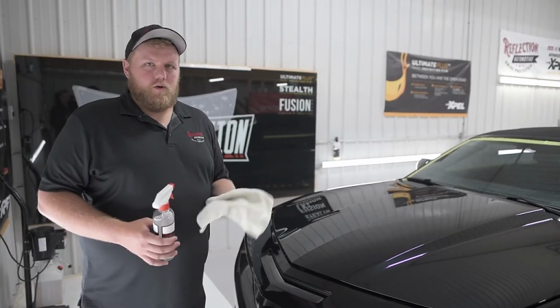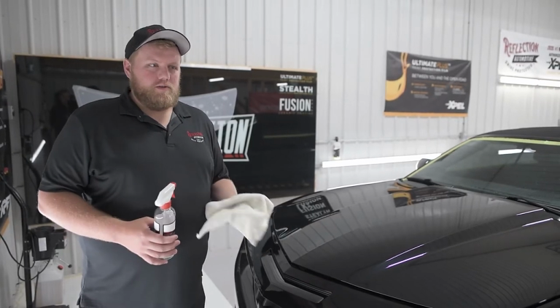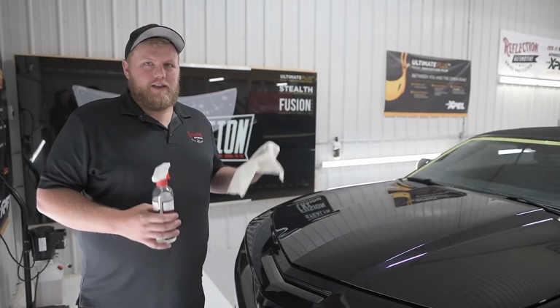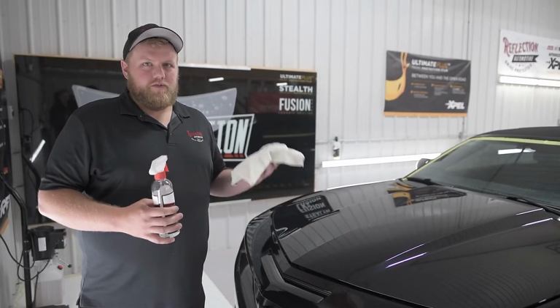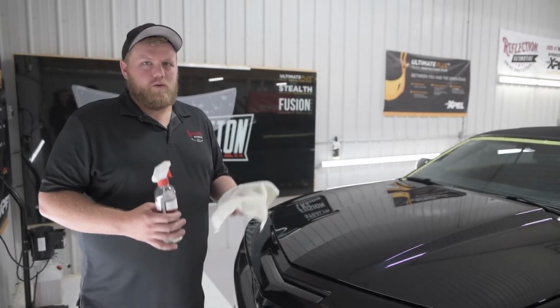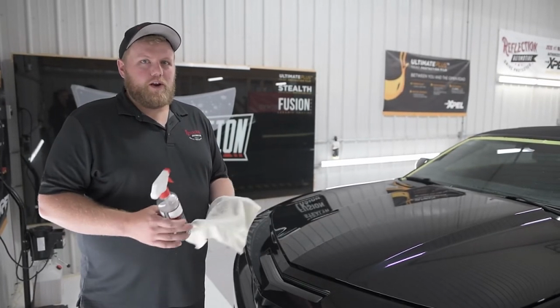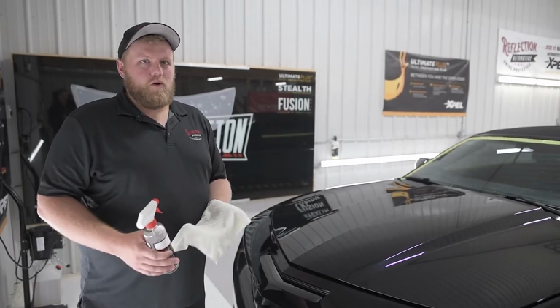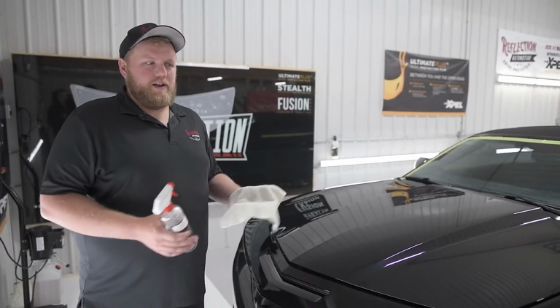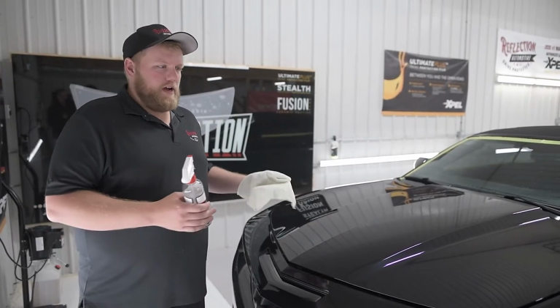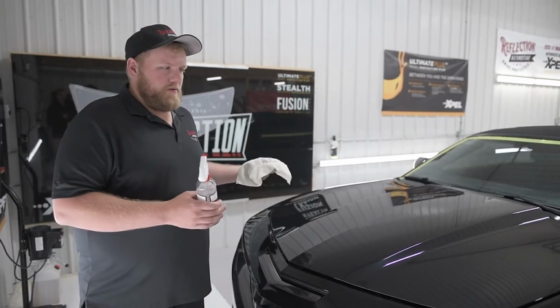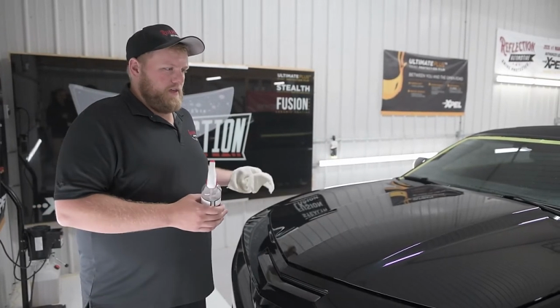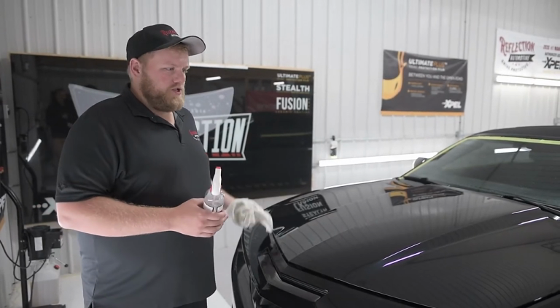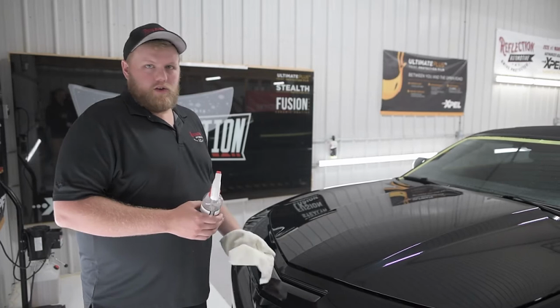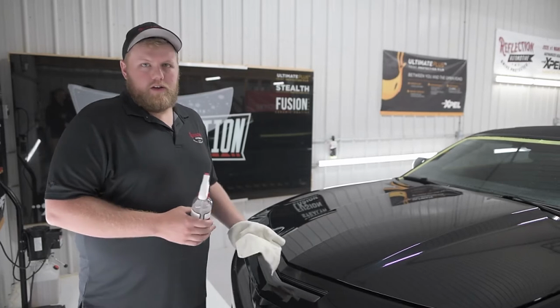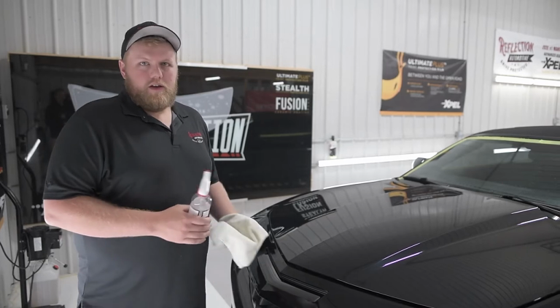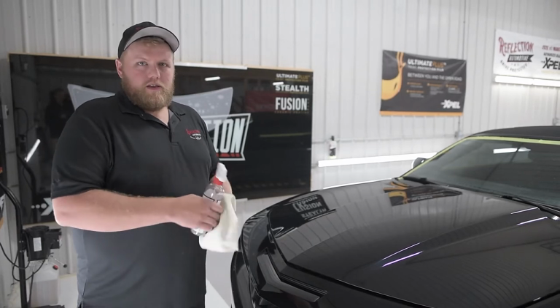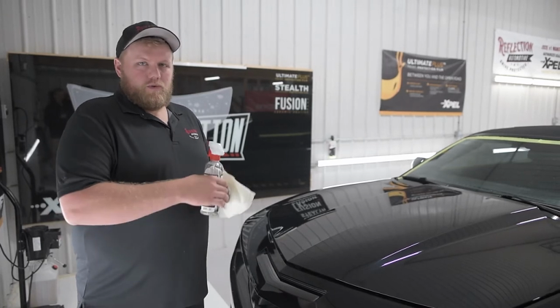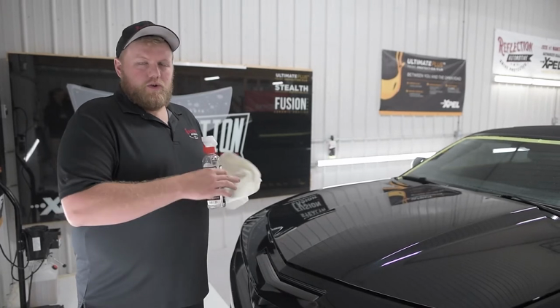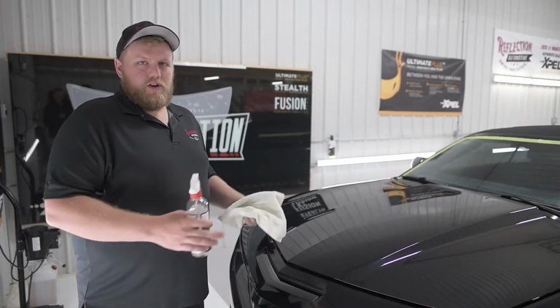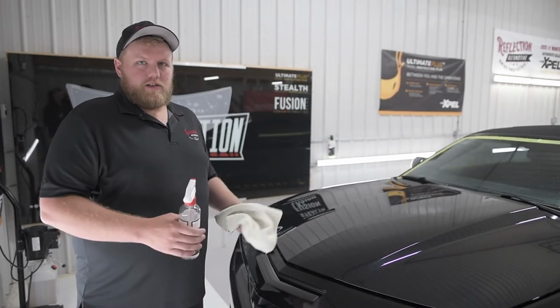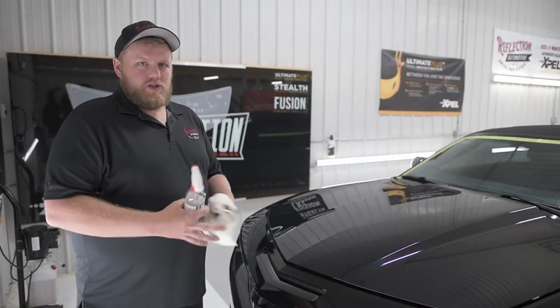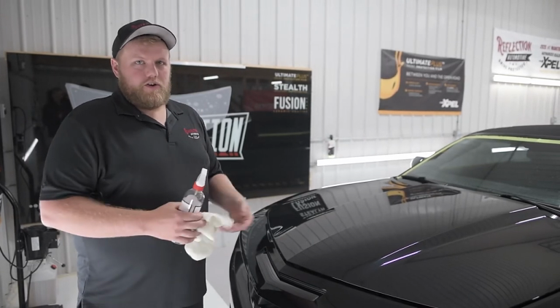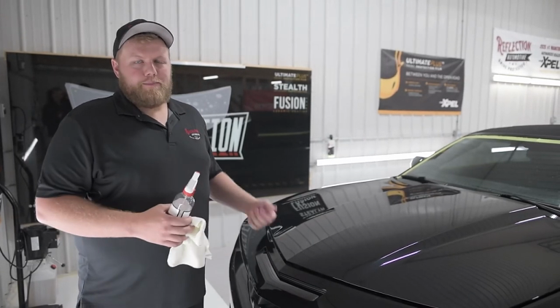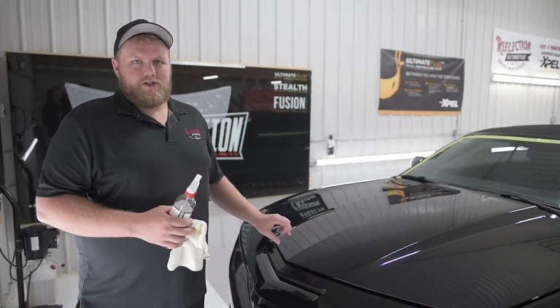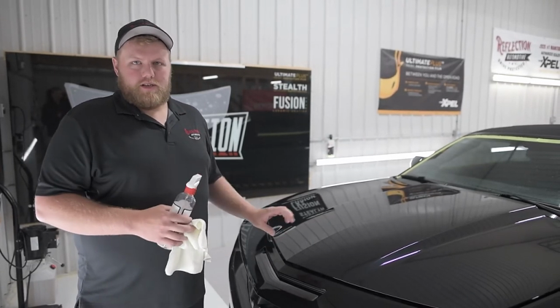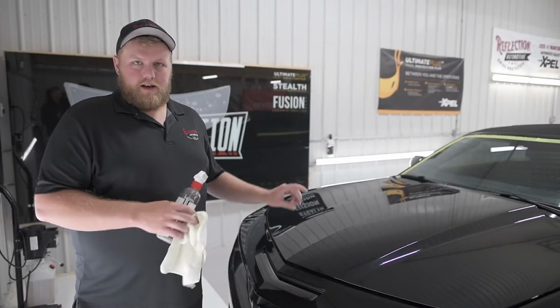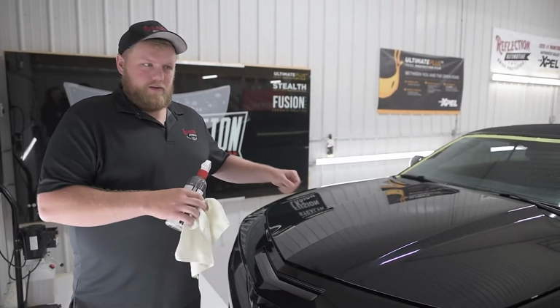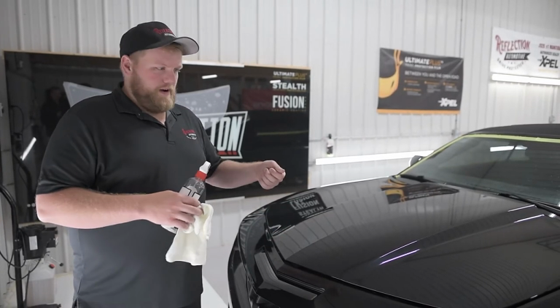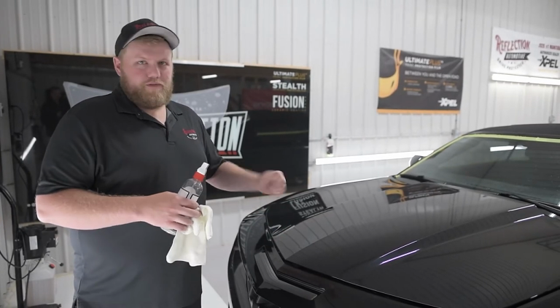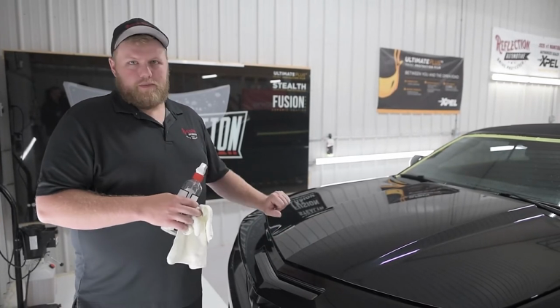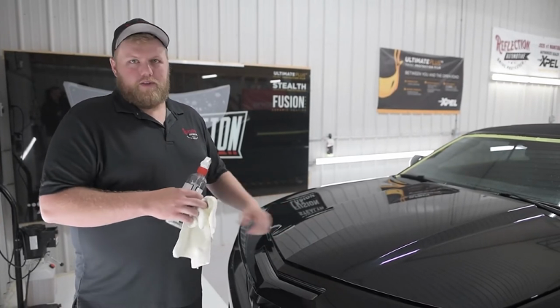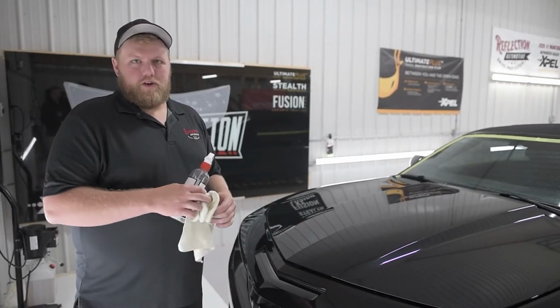Today in this video we're going to go over how to prep the edges of the hood, so when you do your hood installation you can wrap your edges and wrap the film underneath the hood.